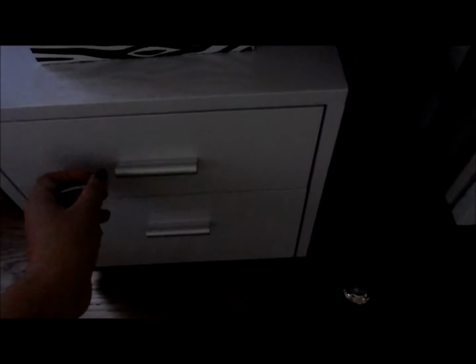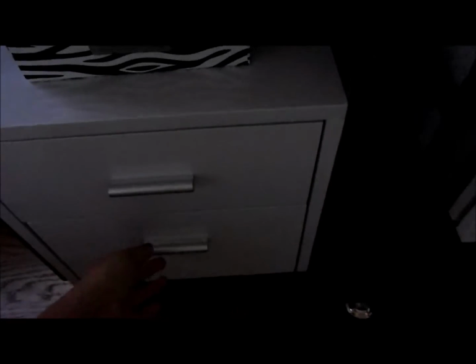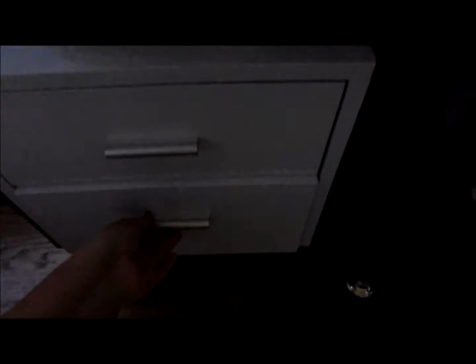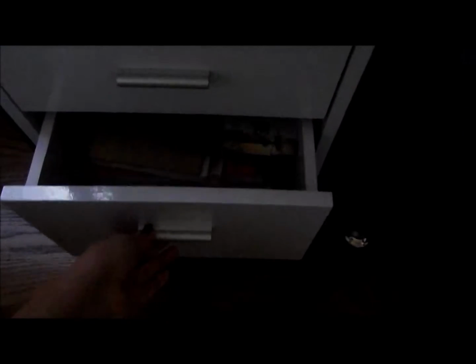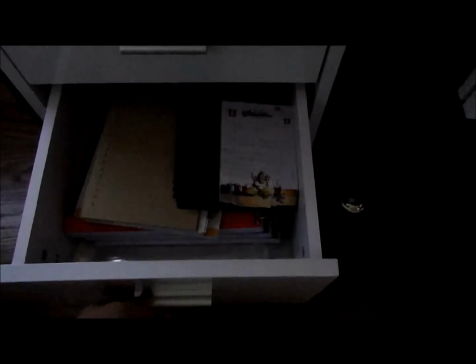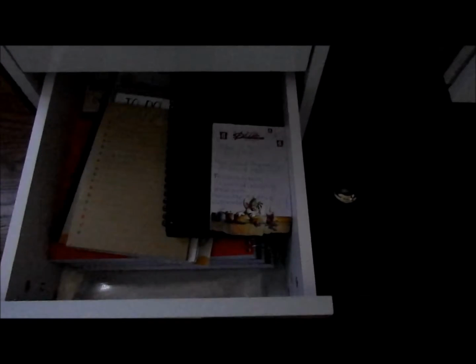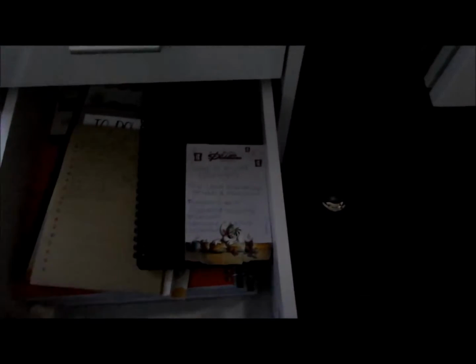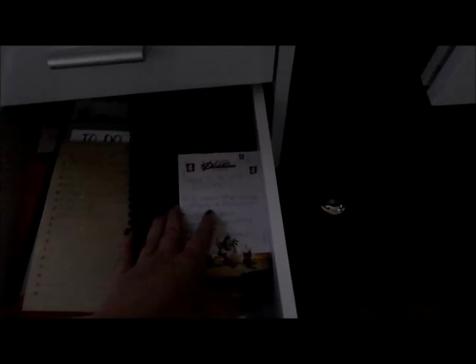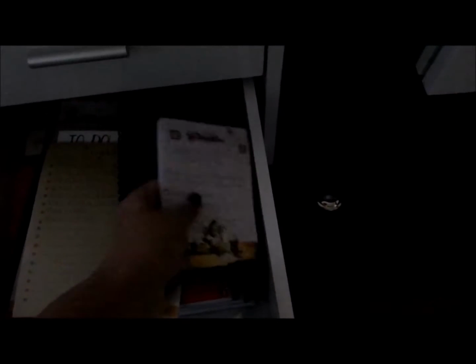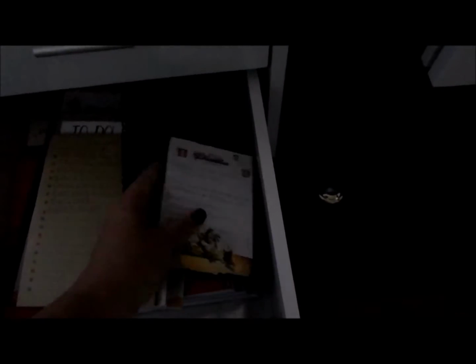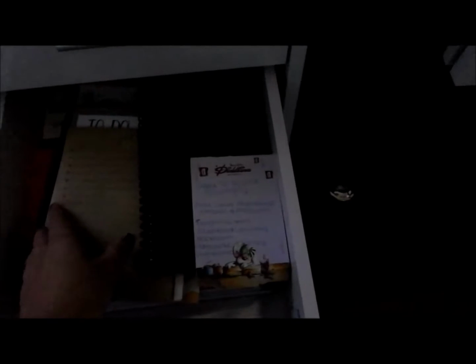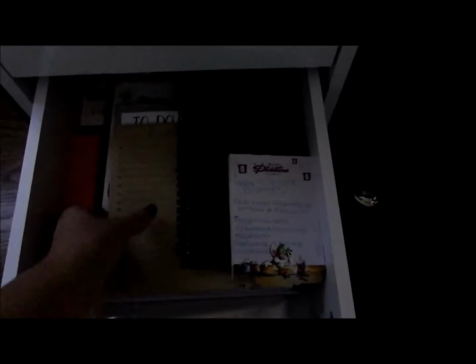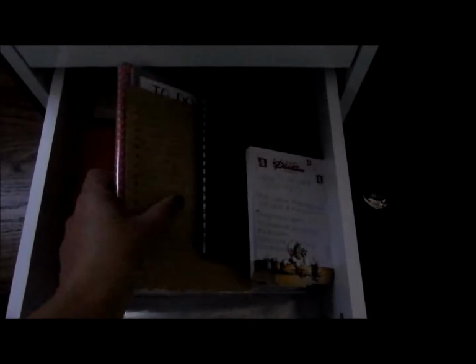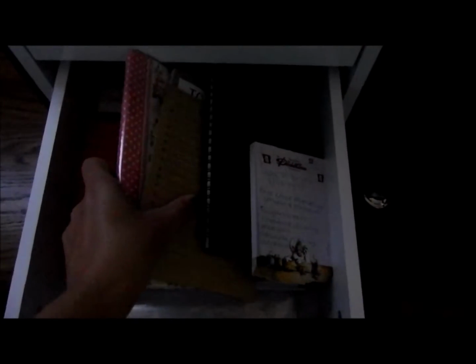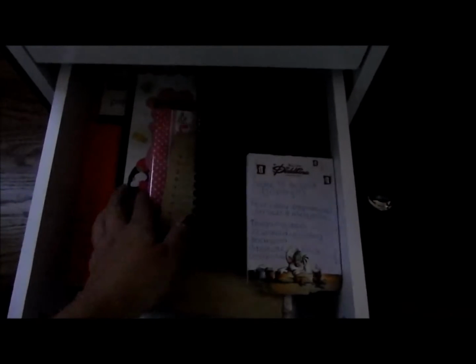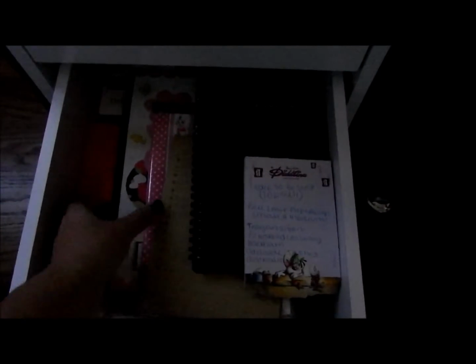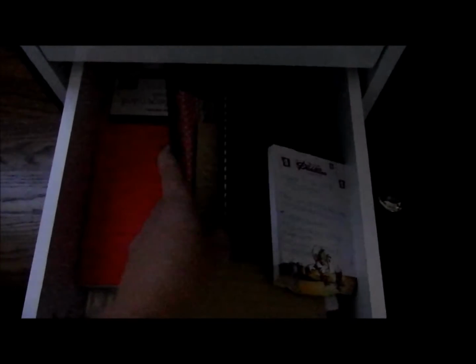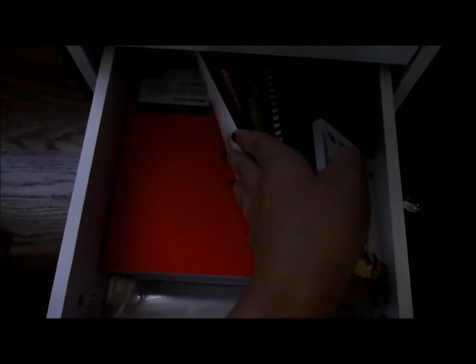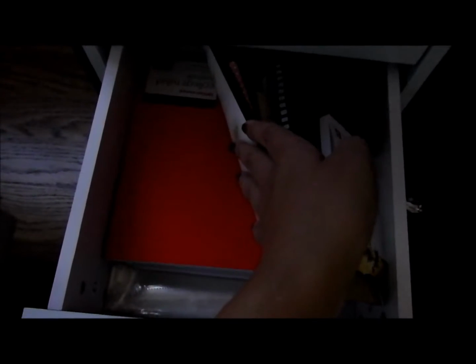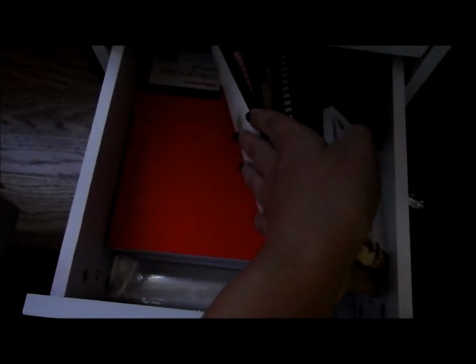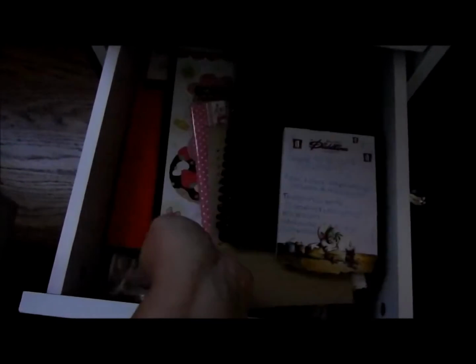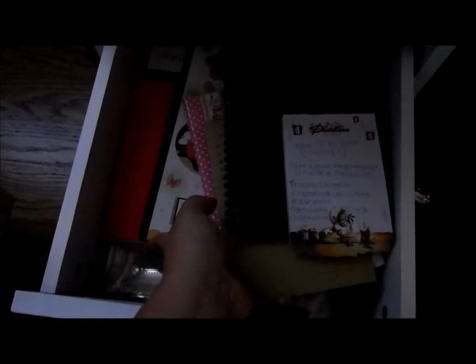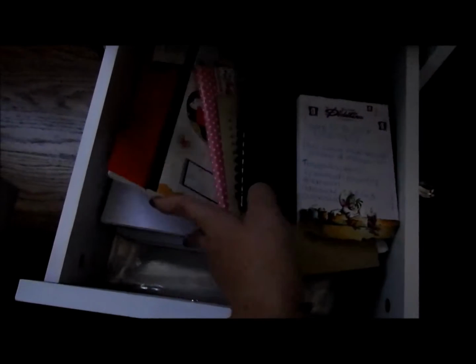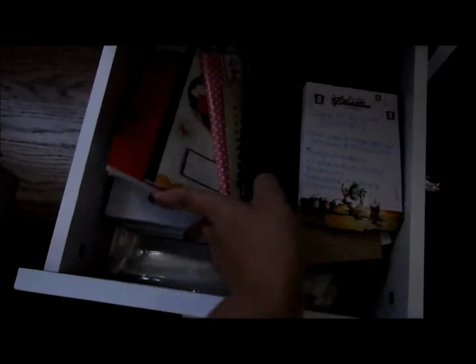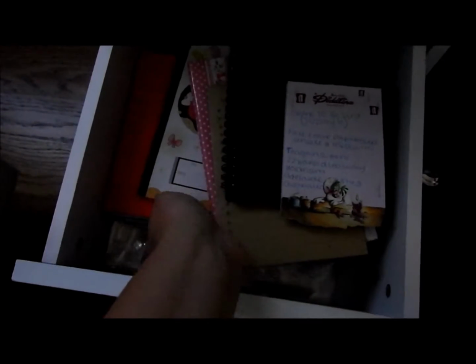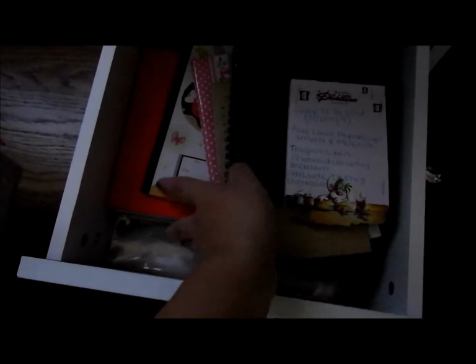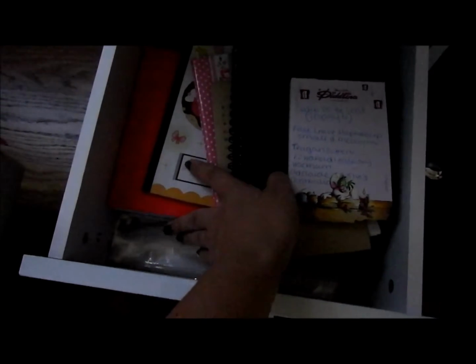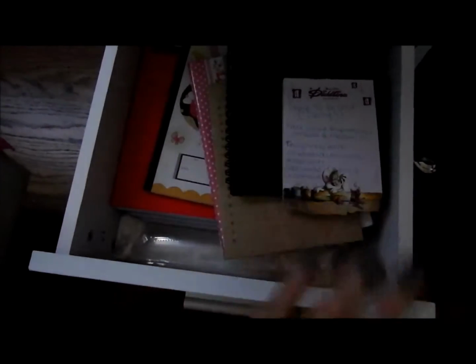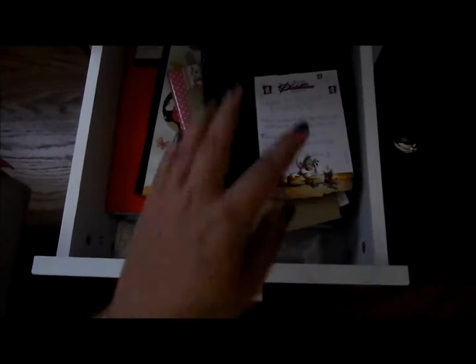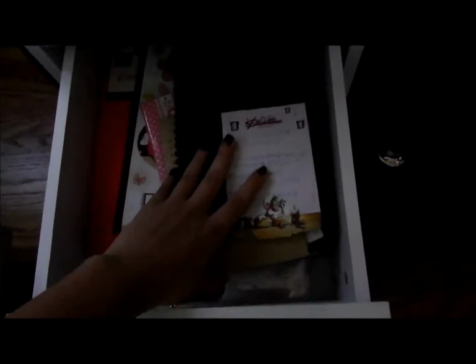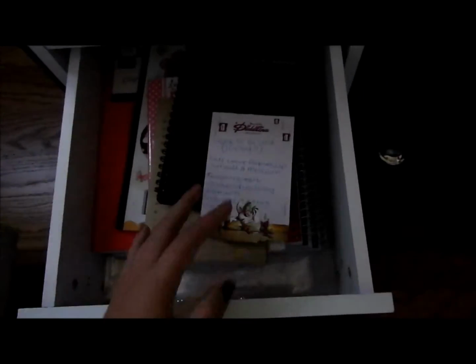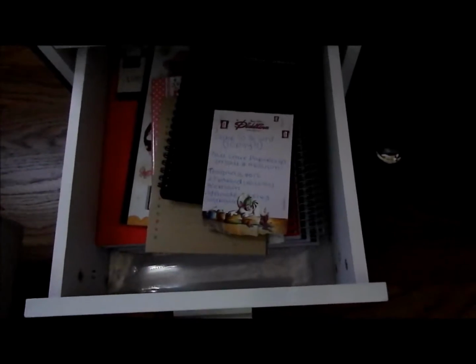The drawer underneath has a couple of notepads and different things like that — basically brand new notebooks. And on the very bottom are those clear sheet protectors. So that's what I have in here.